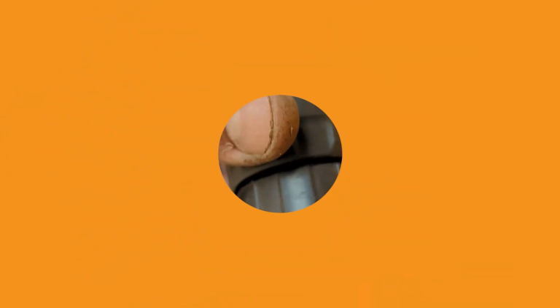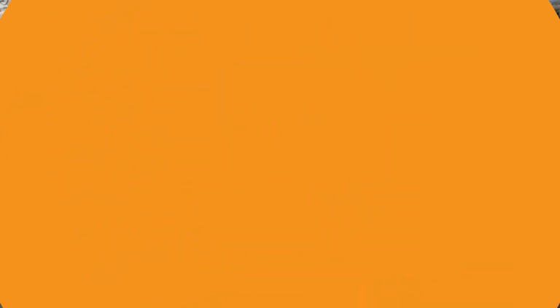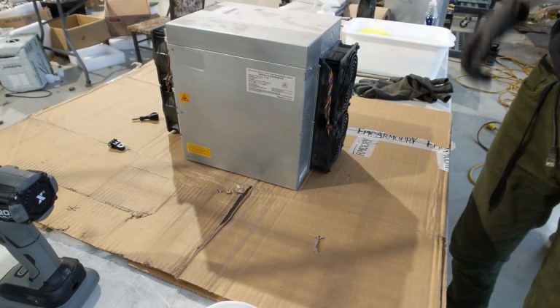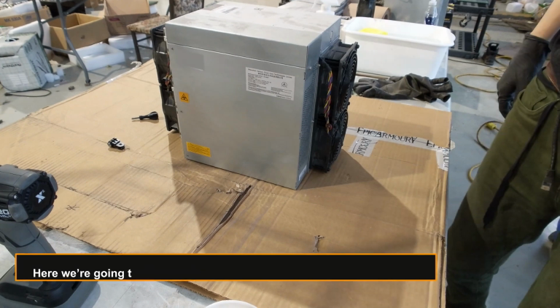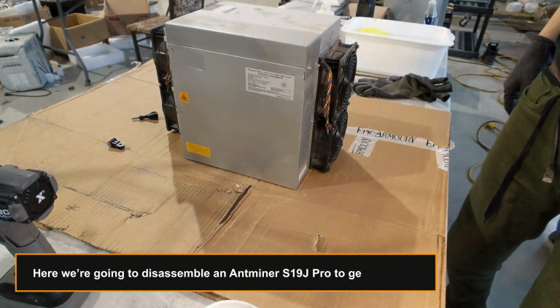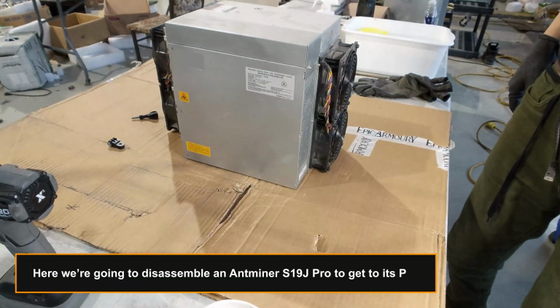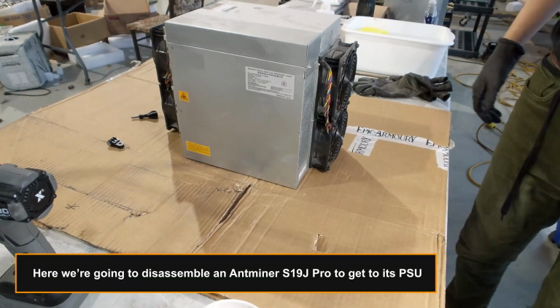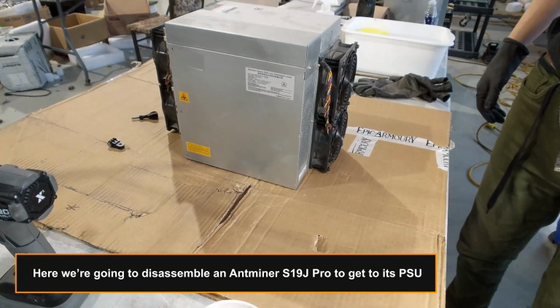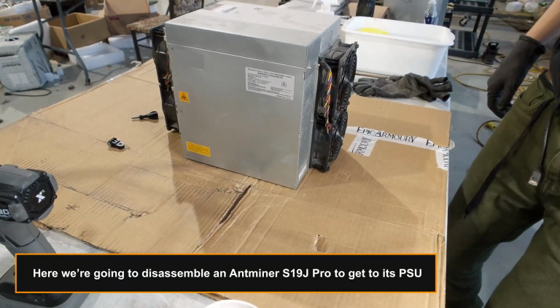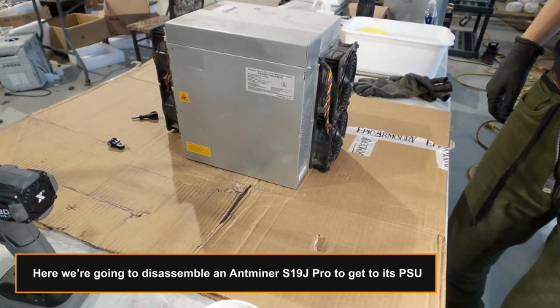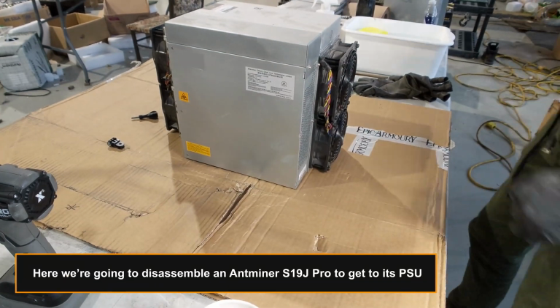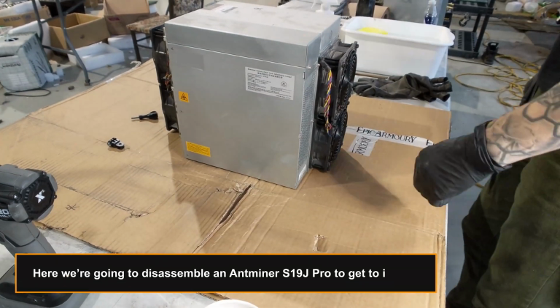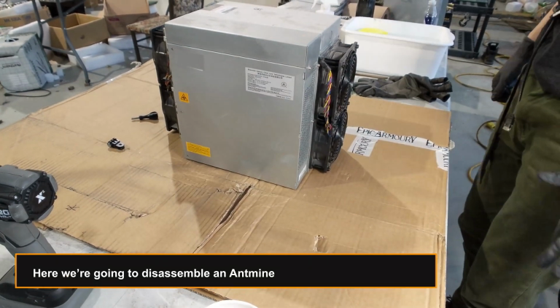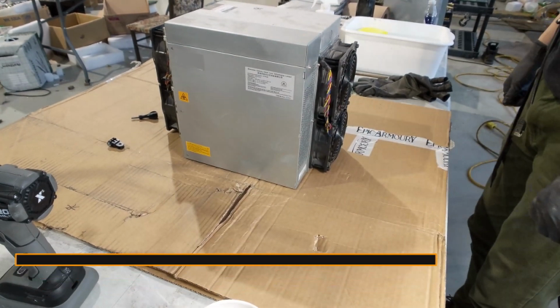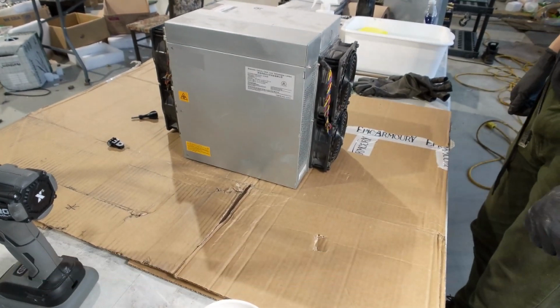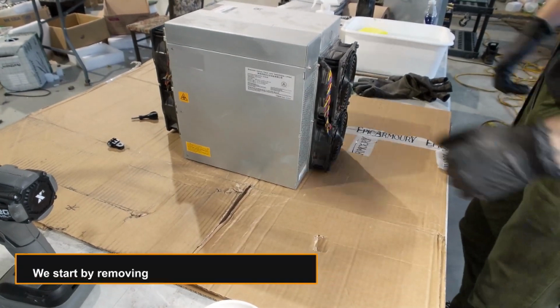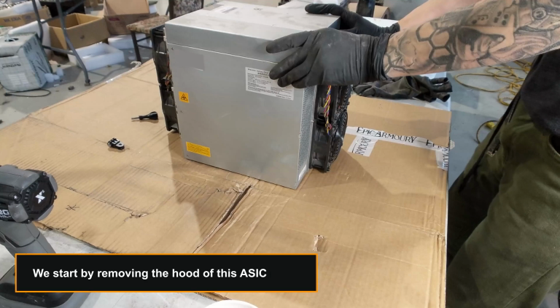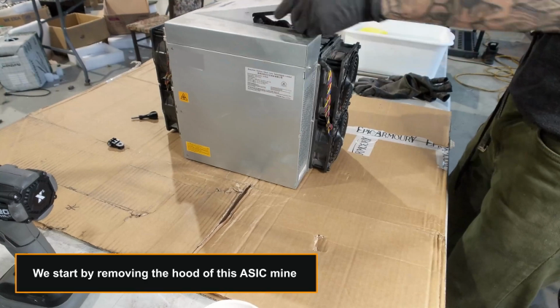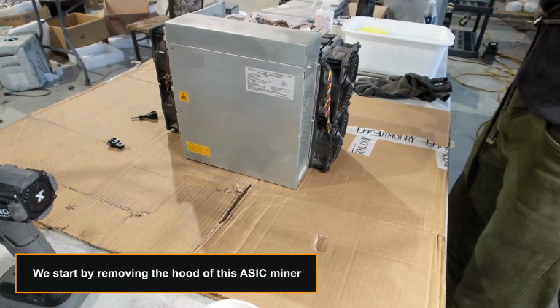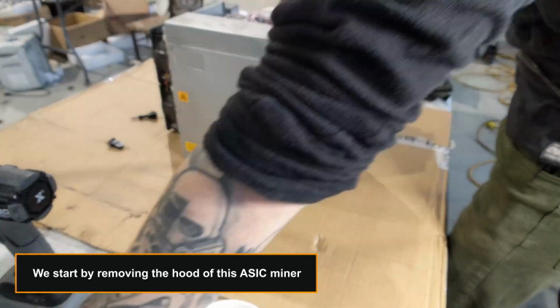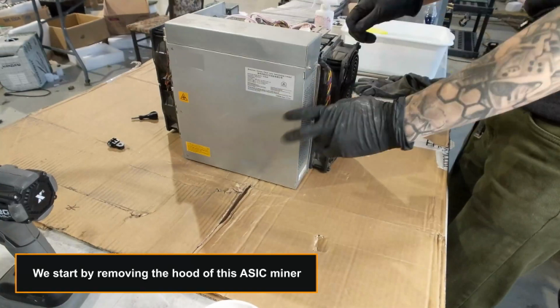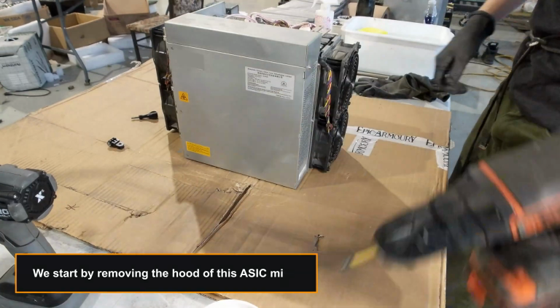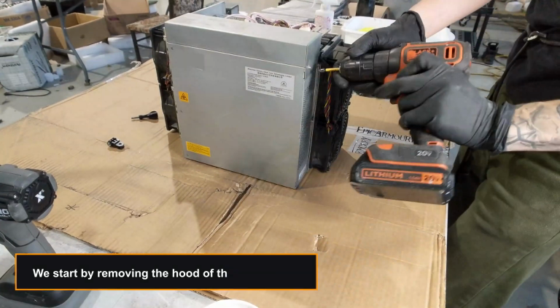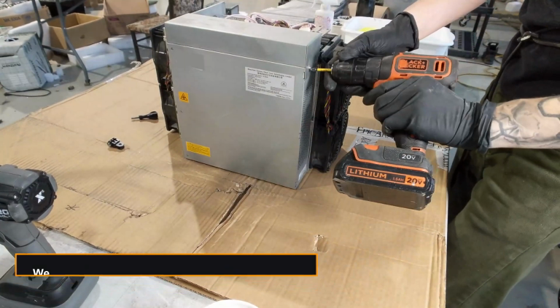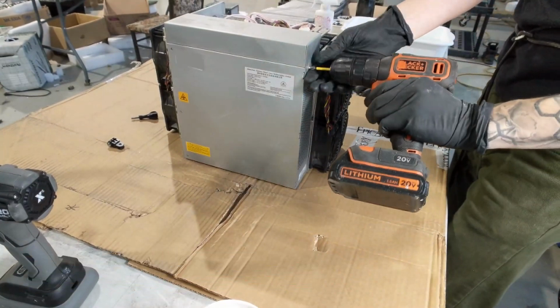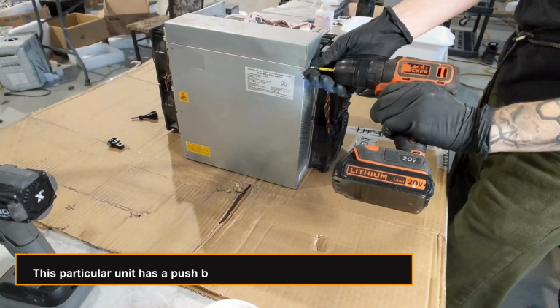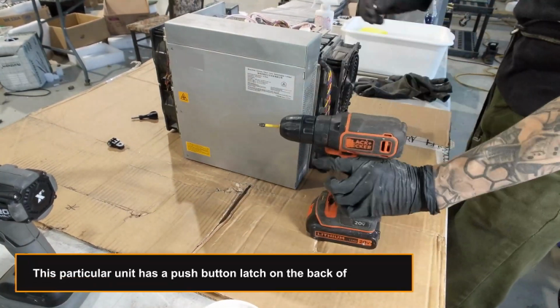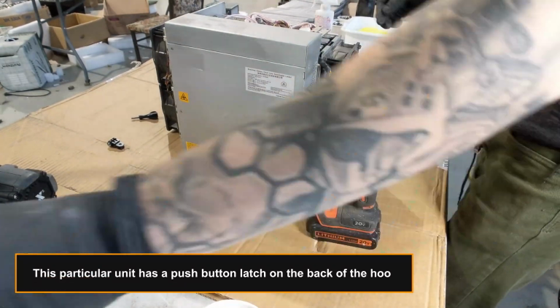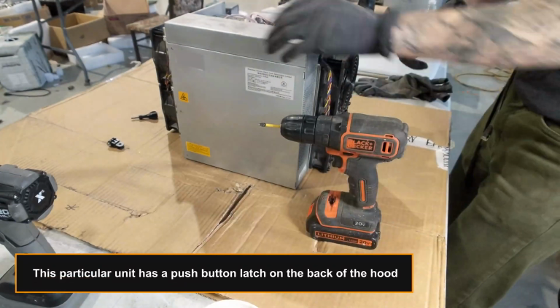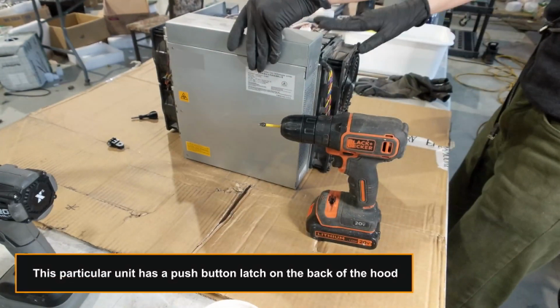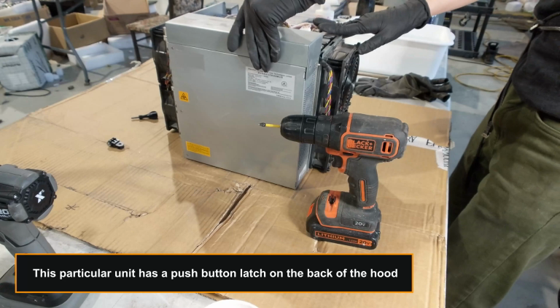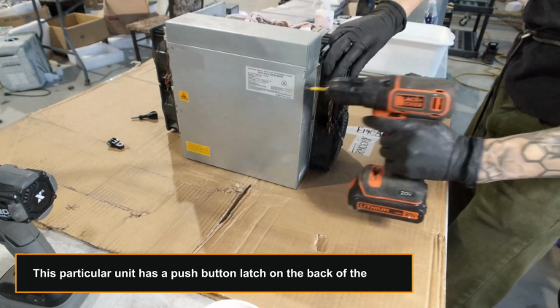Here we're going to disassemble an Antminer S19j Pro to get to its PSU. We start by removing the hood of this ASIC miner. This particular unit has a push button latch on the back of the hood.